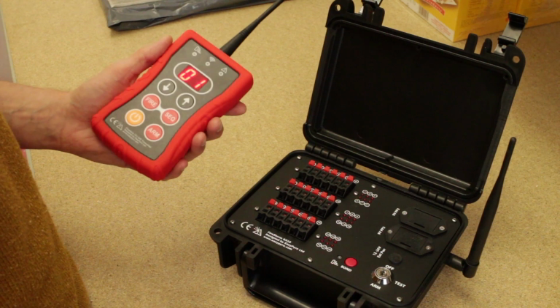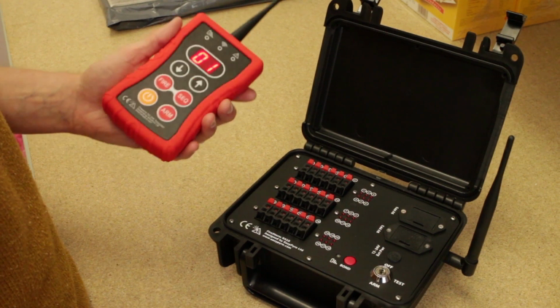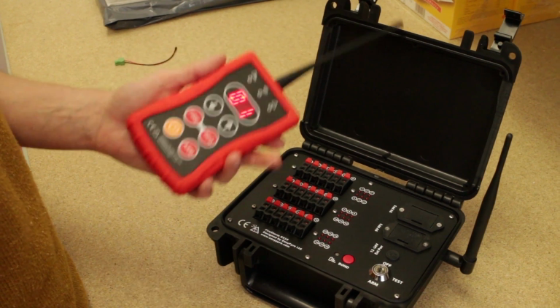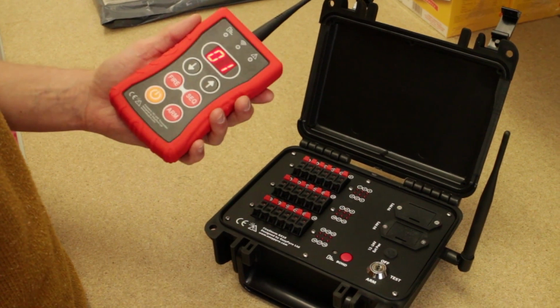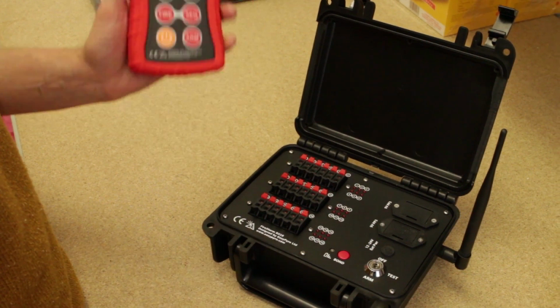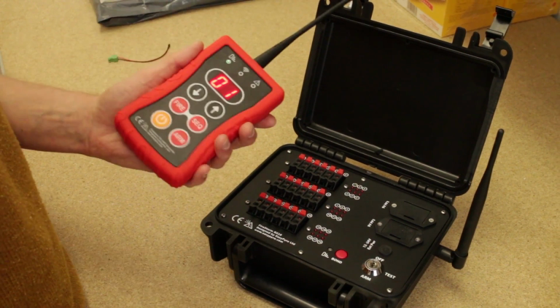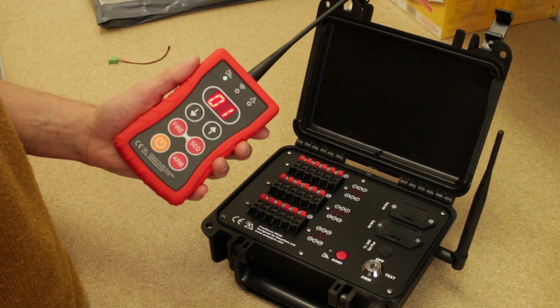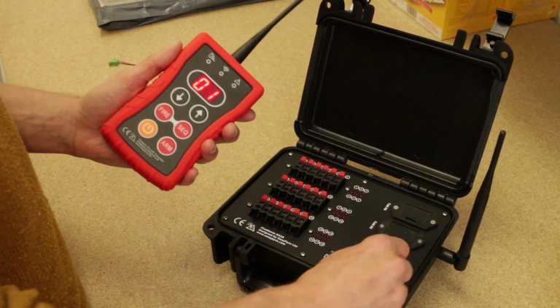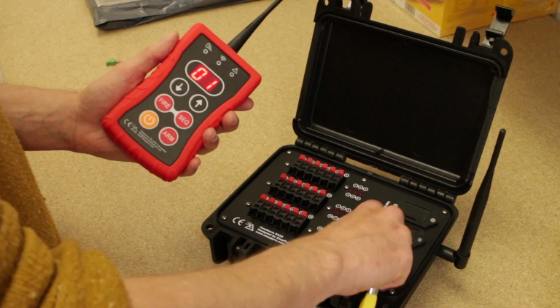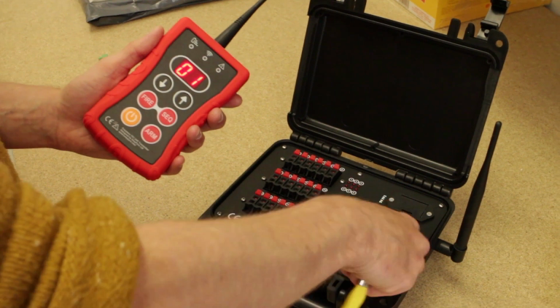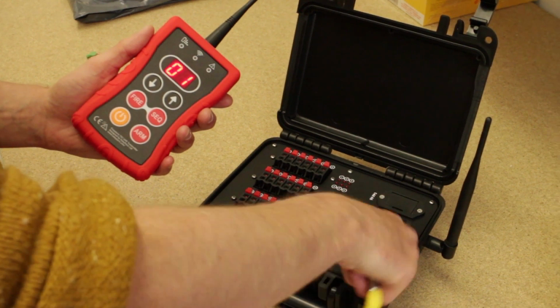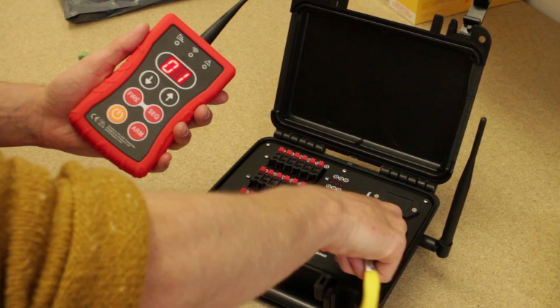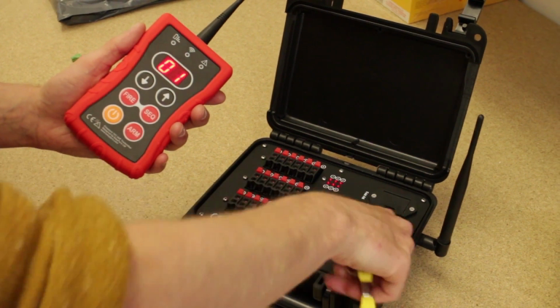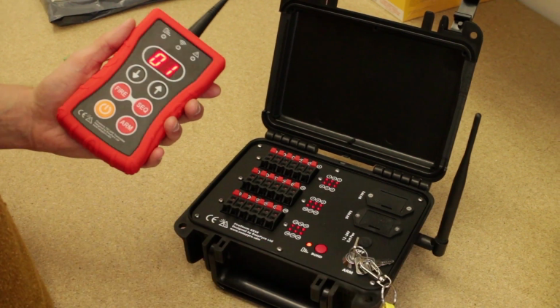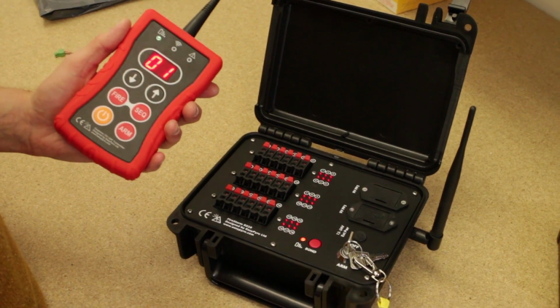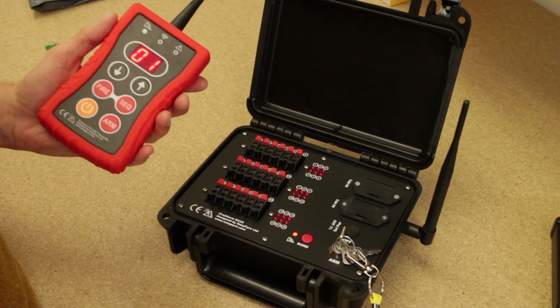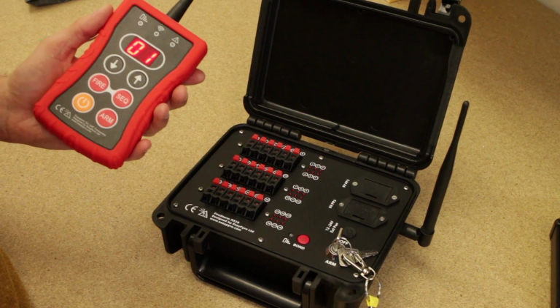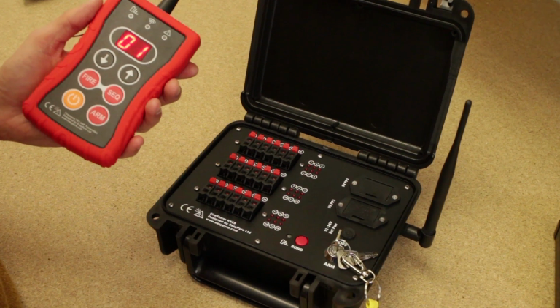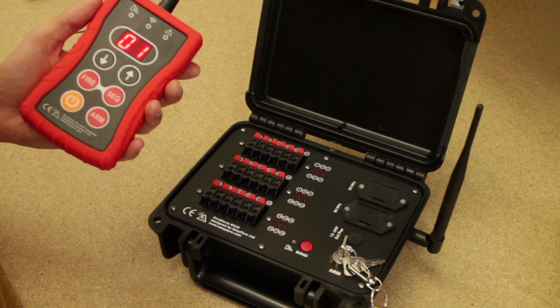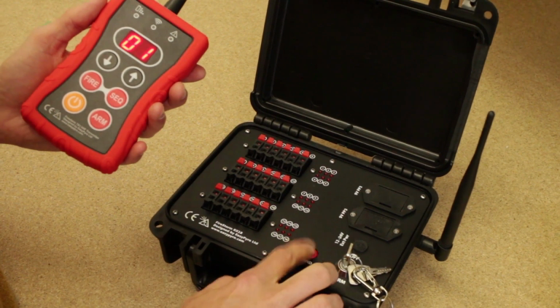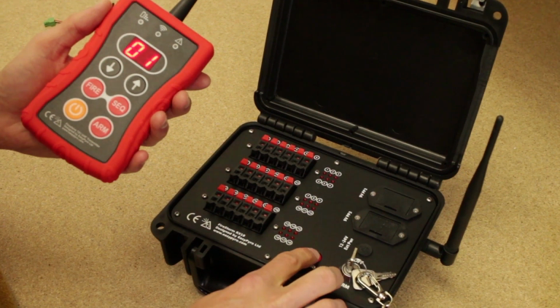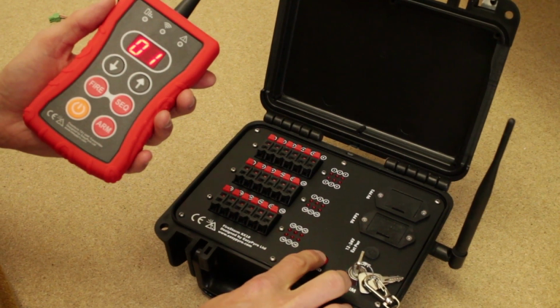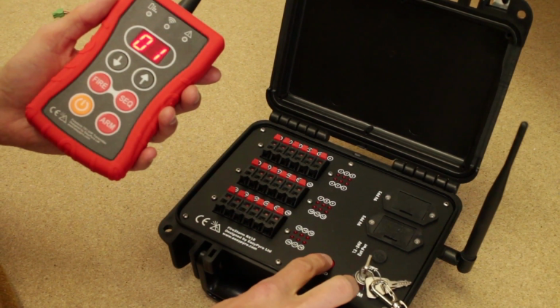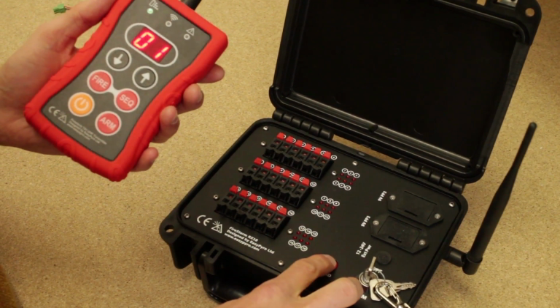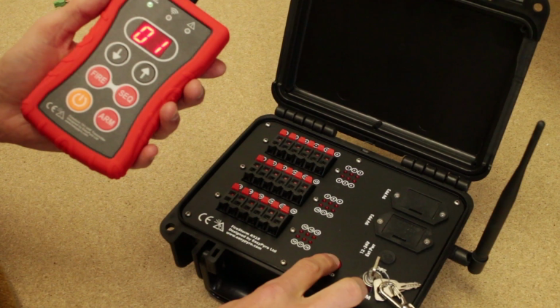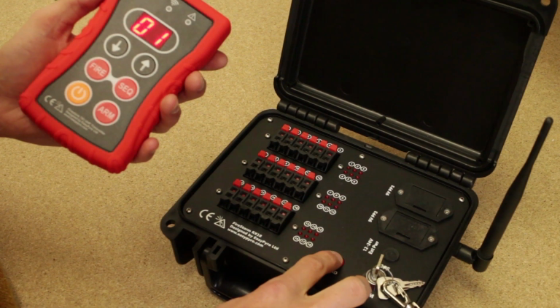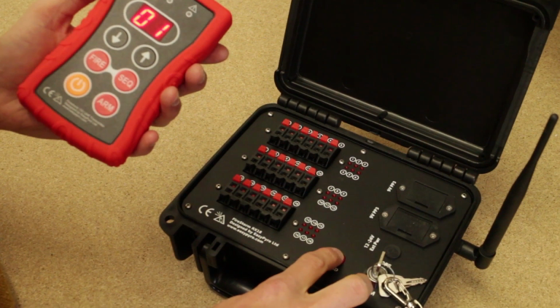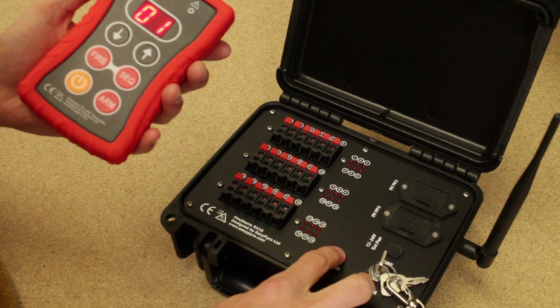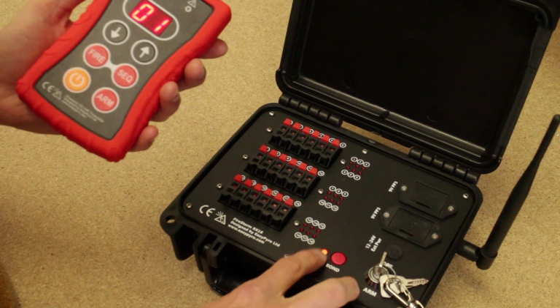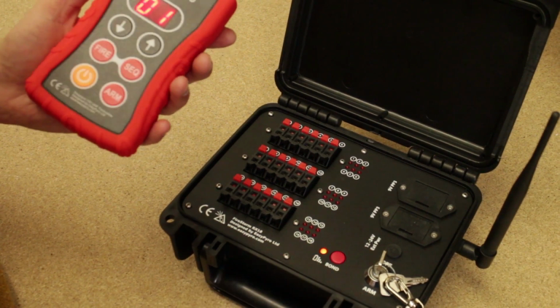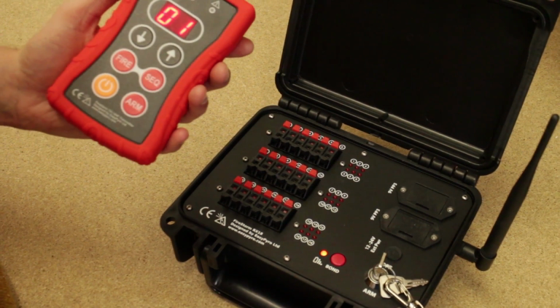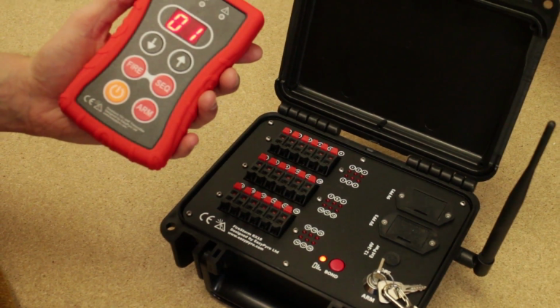This is how we bond up the 18Q module to the handheld transmitter. We put the key in and switch it to ARM. Press and hold the bond button until the bonding light comes on — it takes about 5 seconds. There we go, we've got our orange bonding light on.